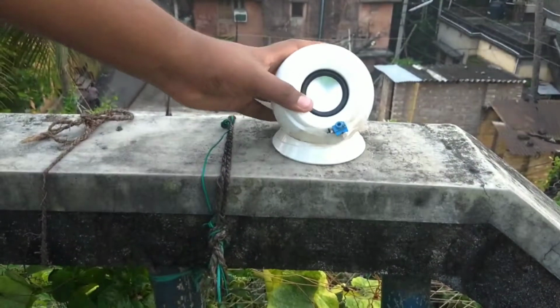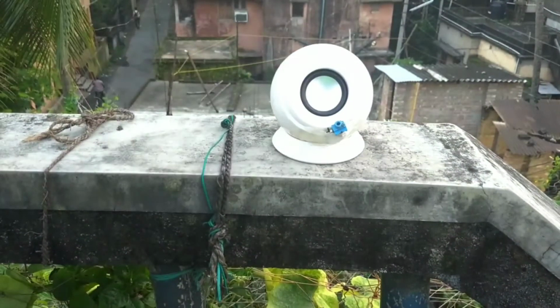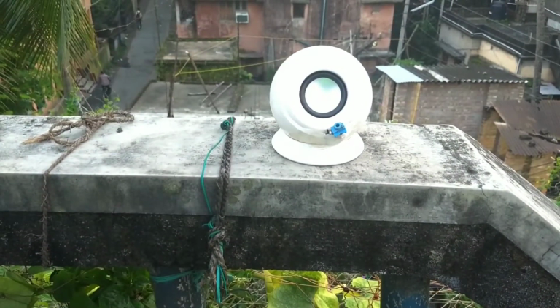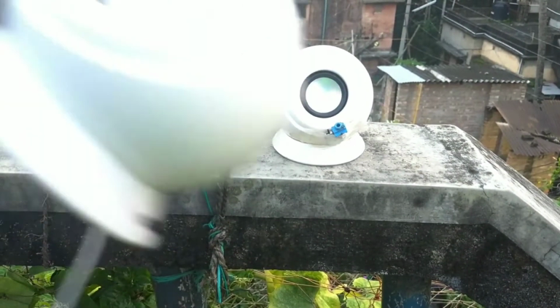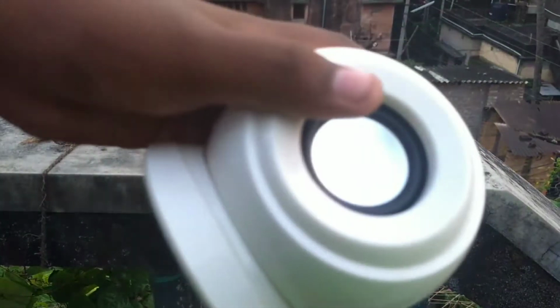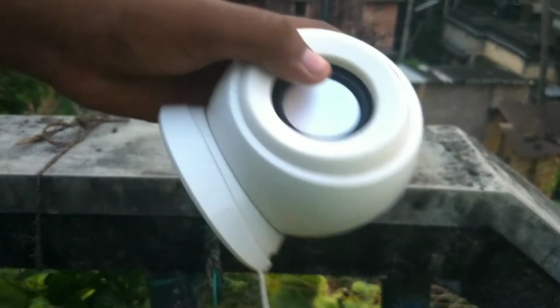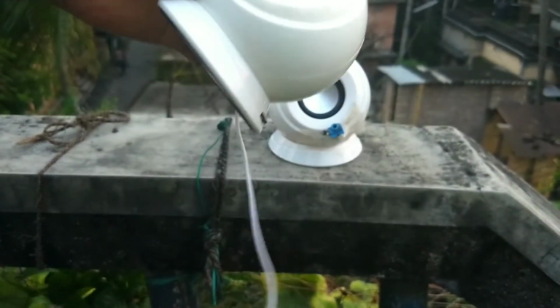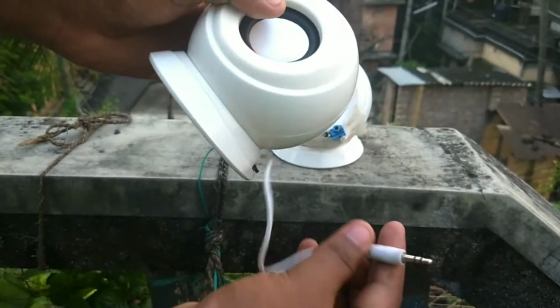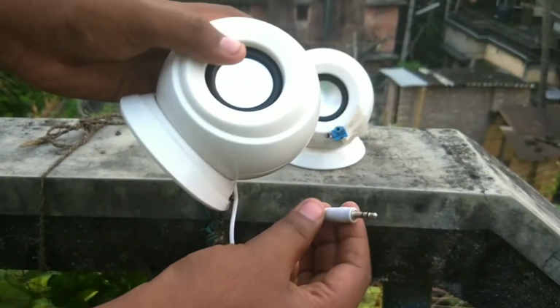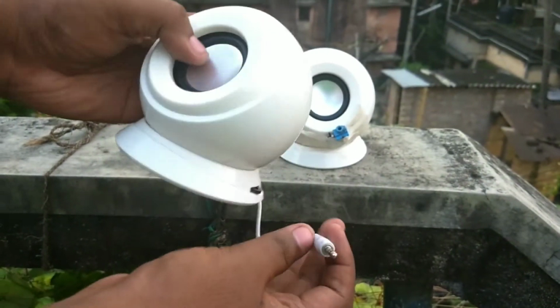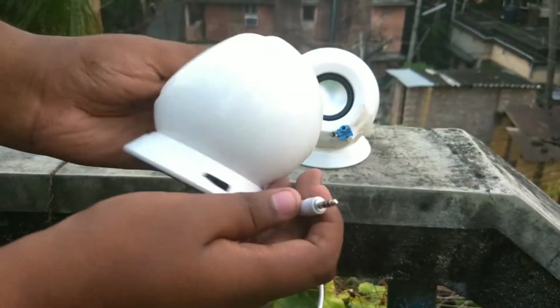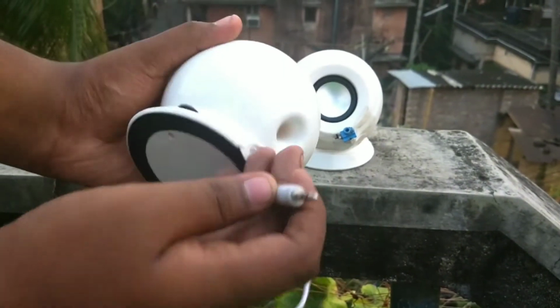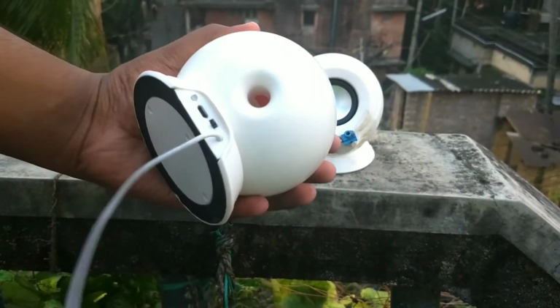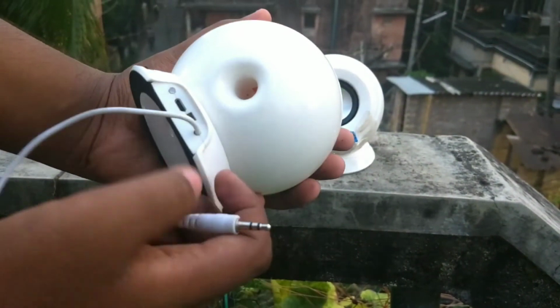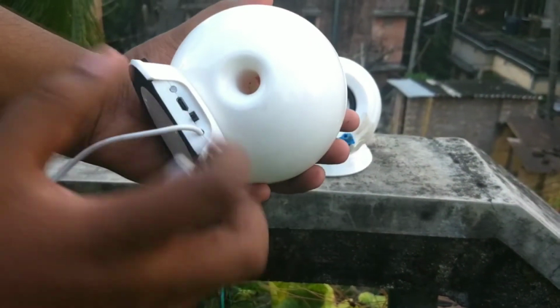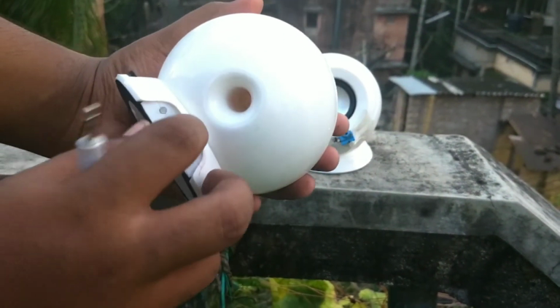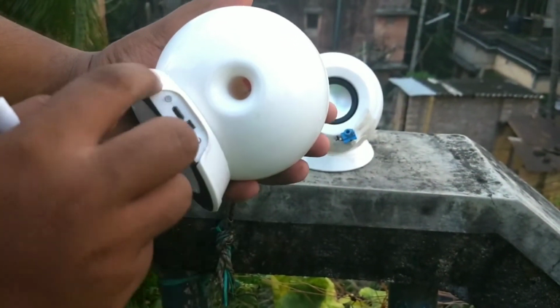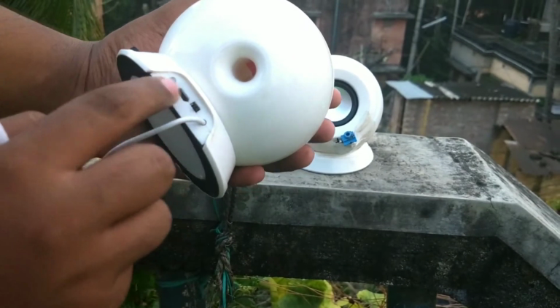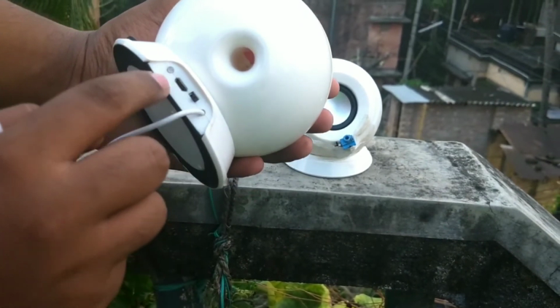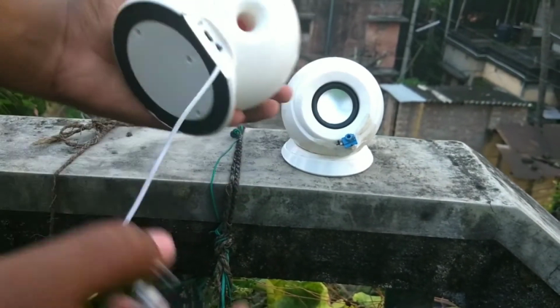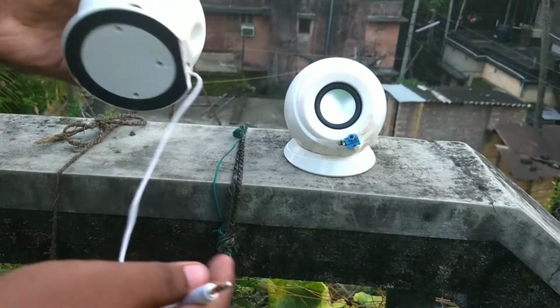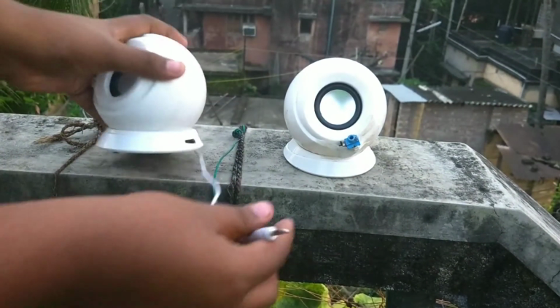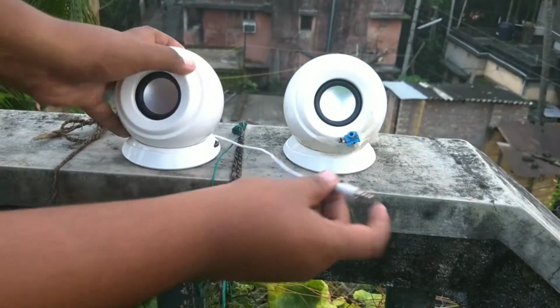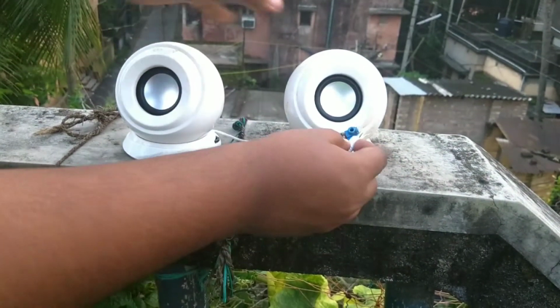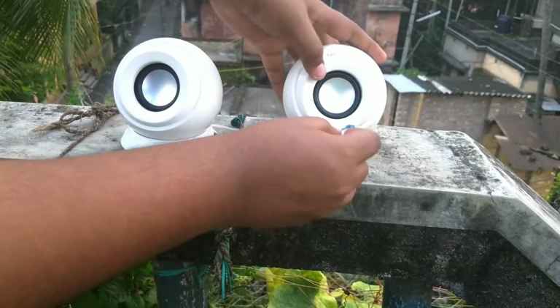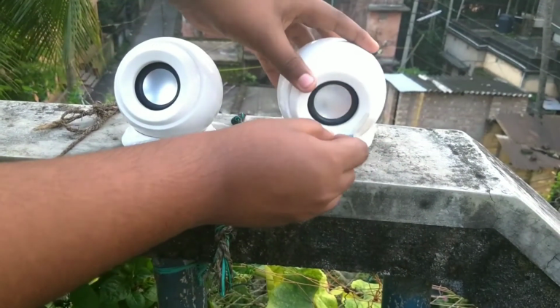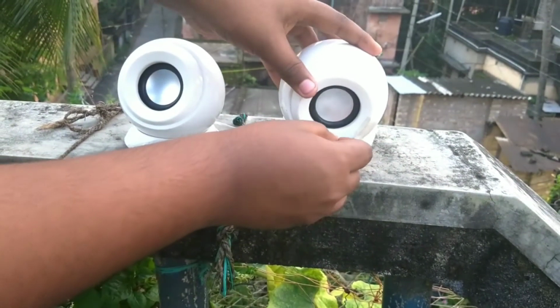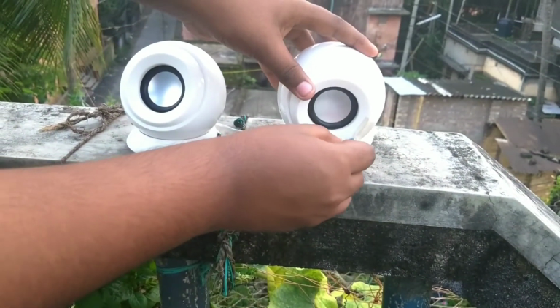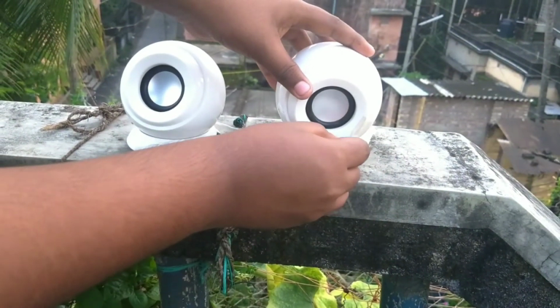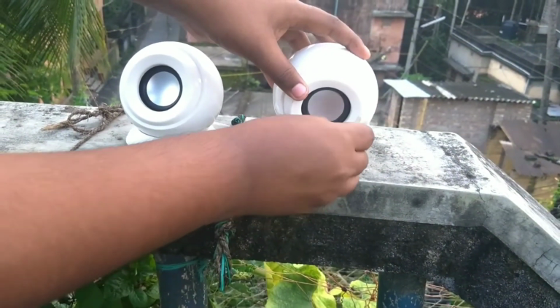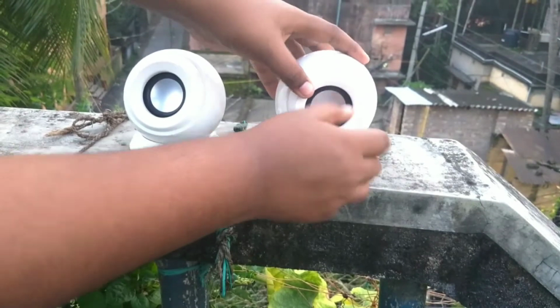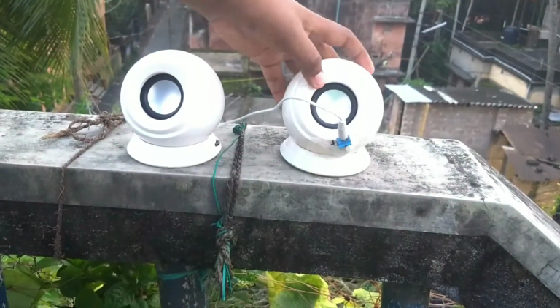The right one is a bluetooth speaker and the left one, which is in my hand, is an ordinary speaker with a 3.5mm jack. What I will do is connect the 3.5mm jack to the bluetooth speaker's female jack, which is manually made by me.